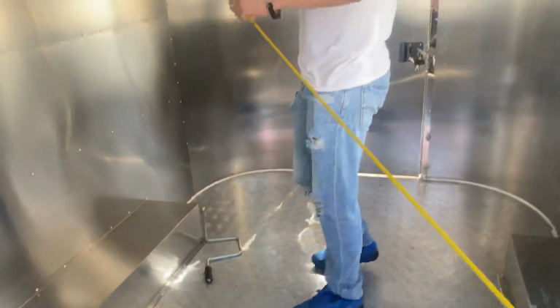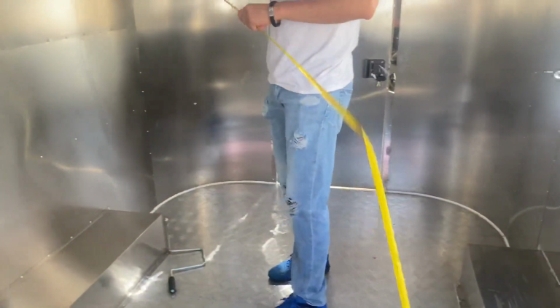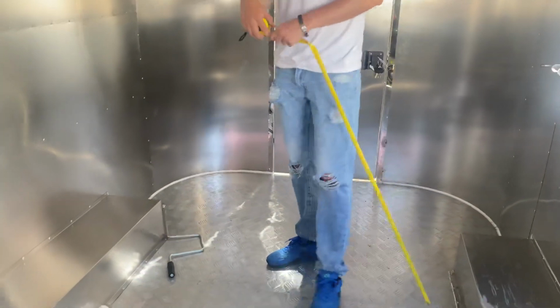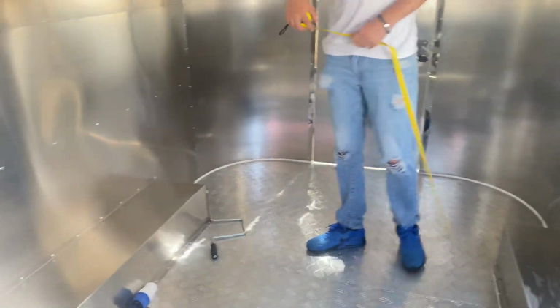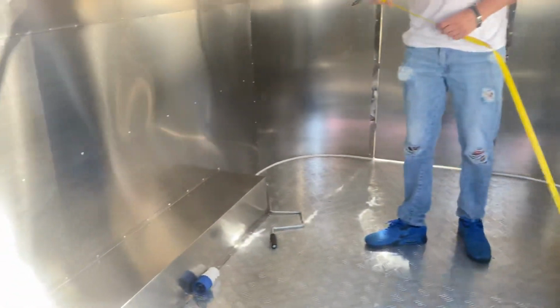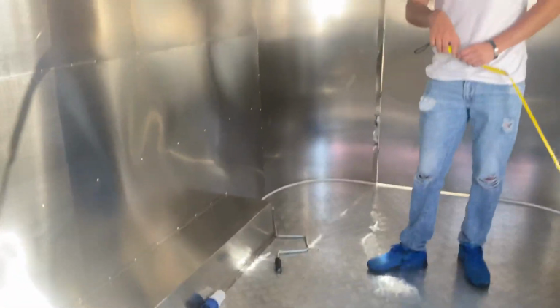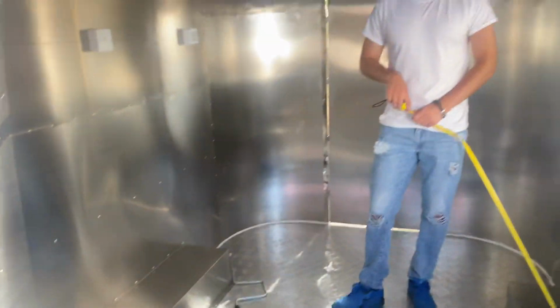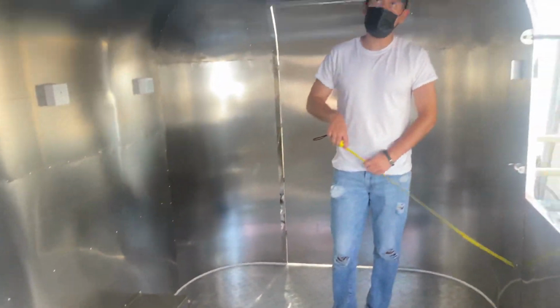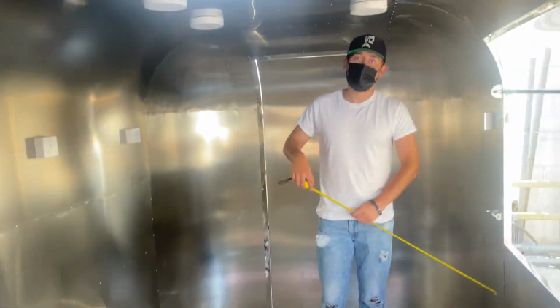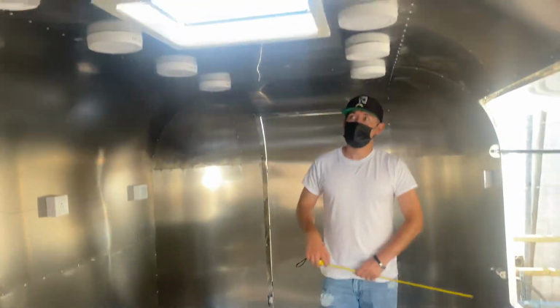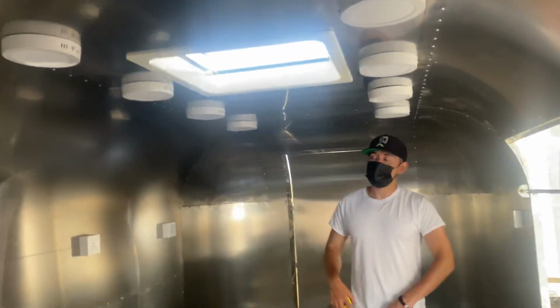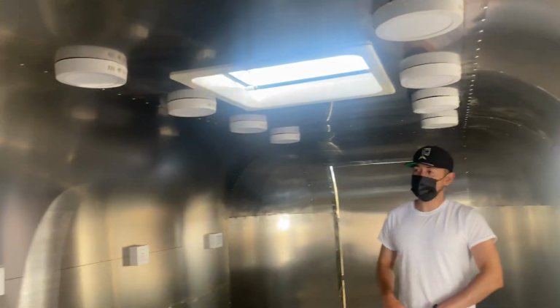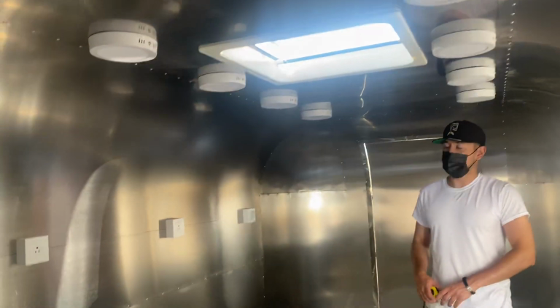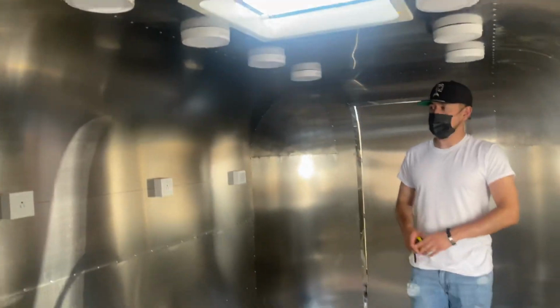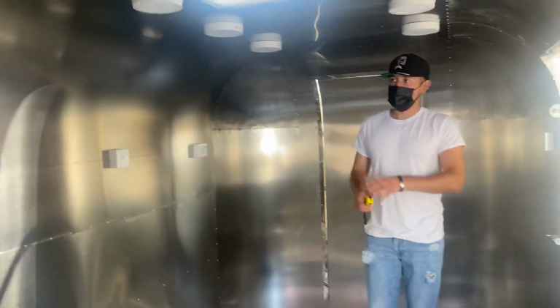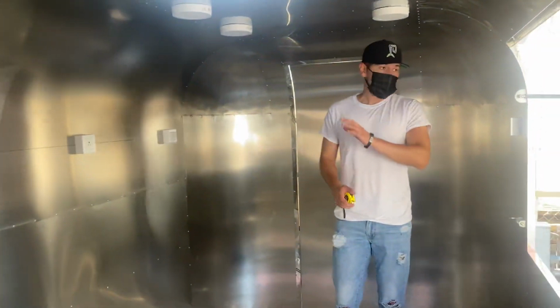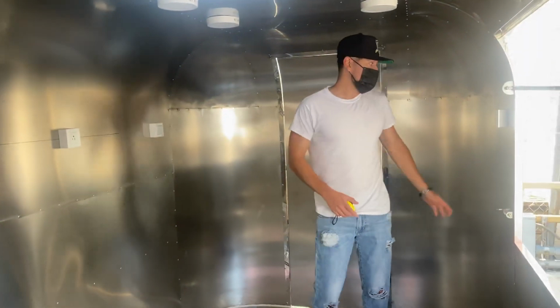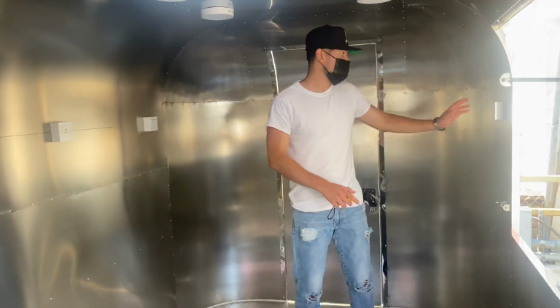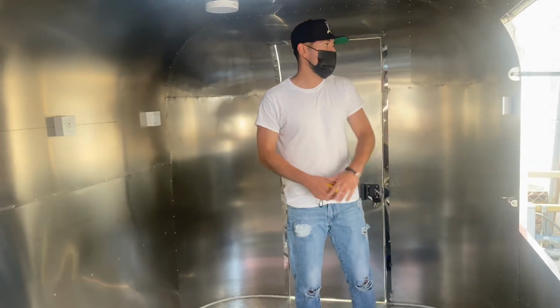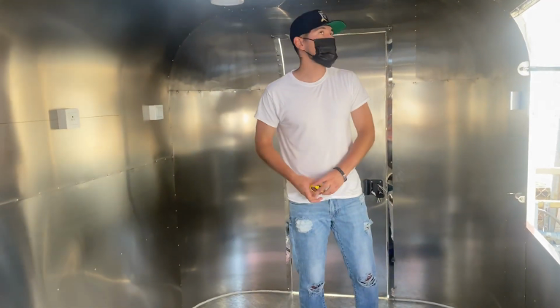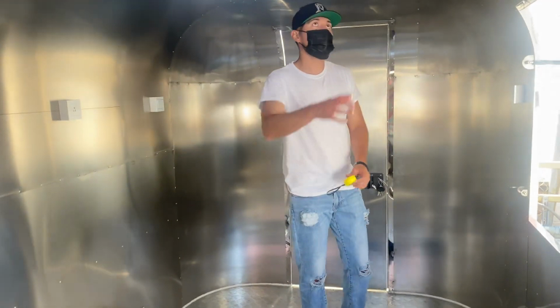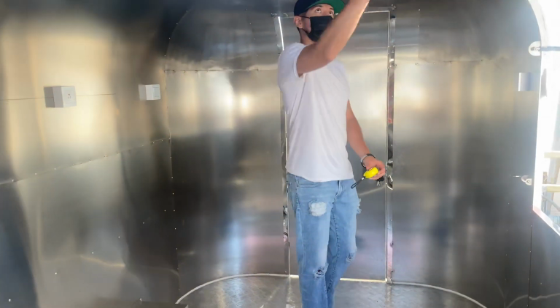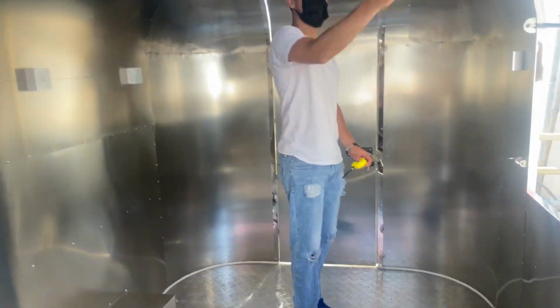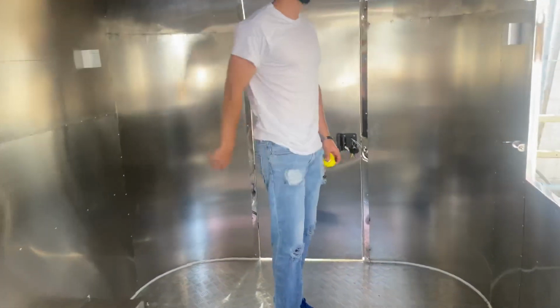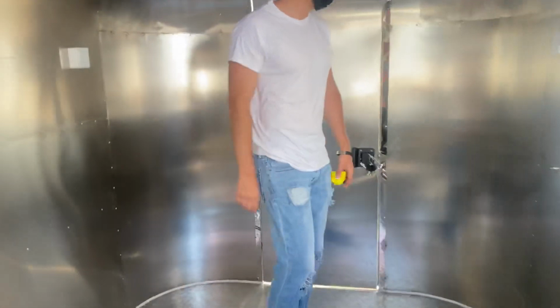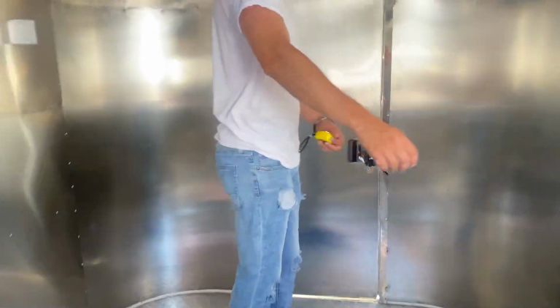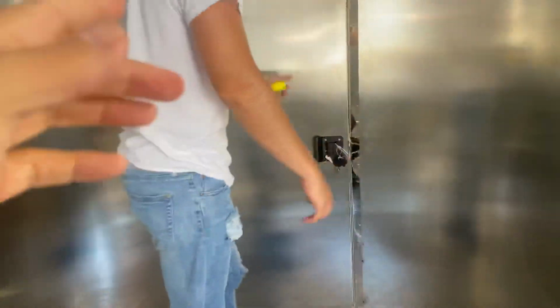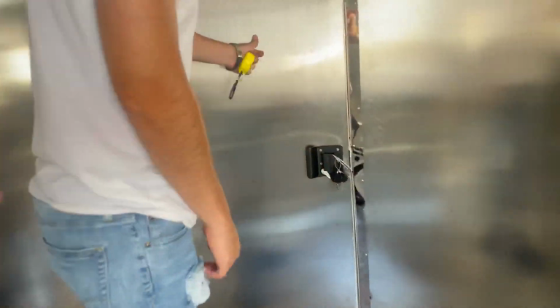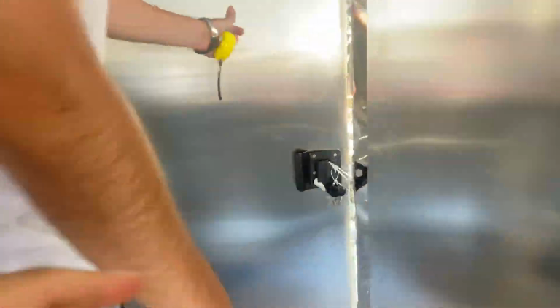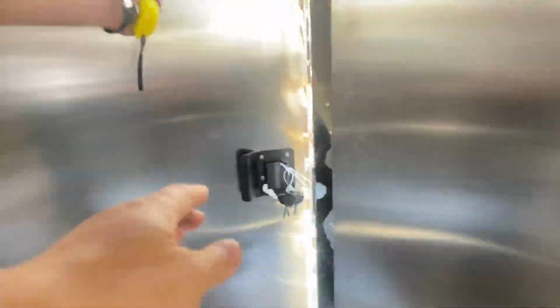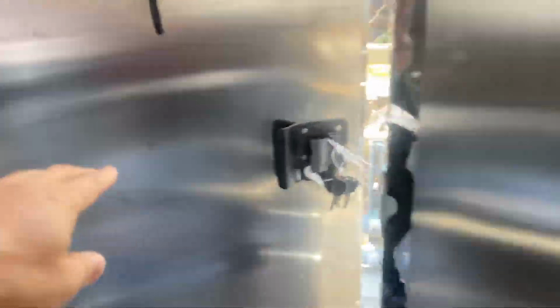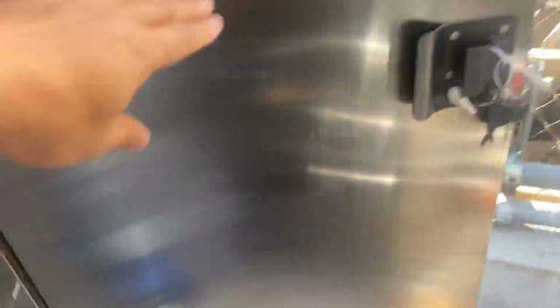So this is an all stainless steel trailer. As mentioned, you have your outlets for electricity, and you also have lighting on the inside.